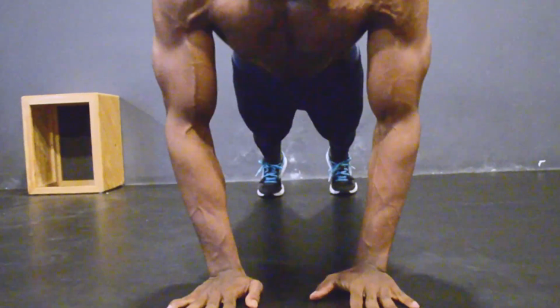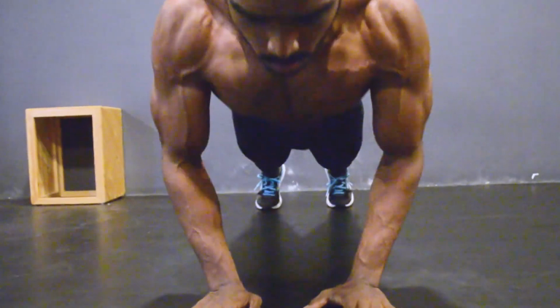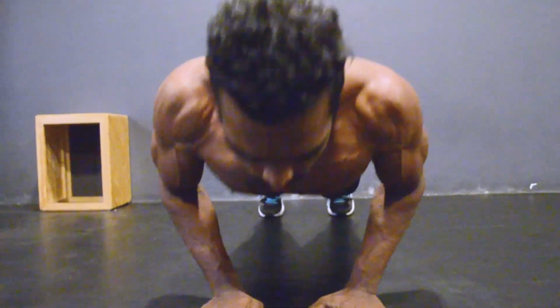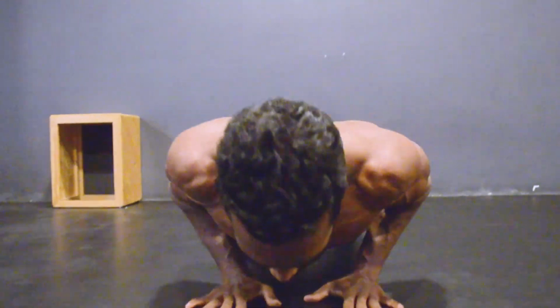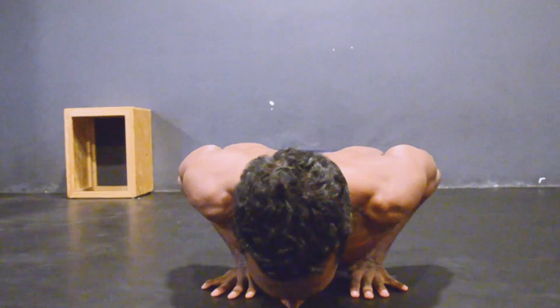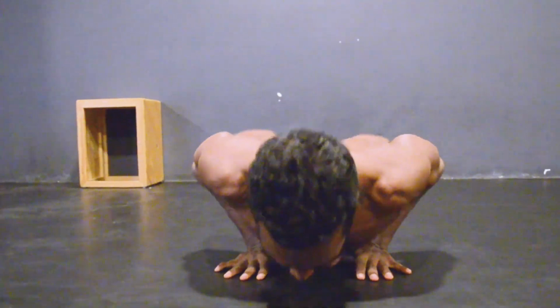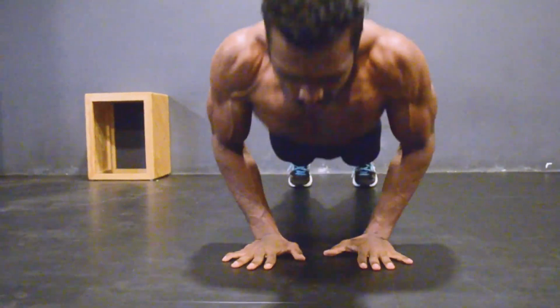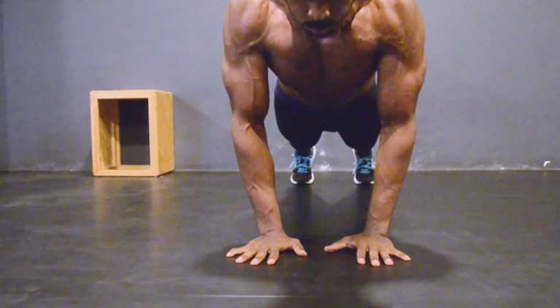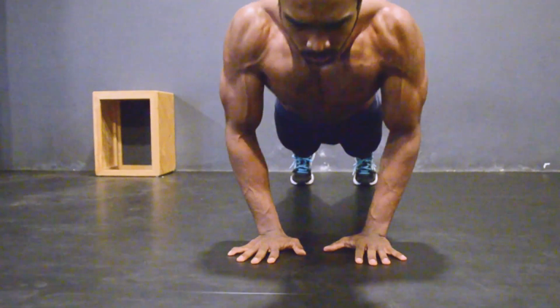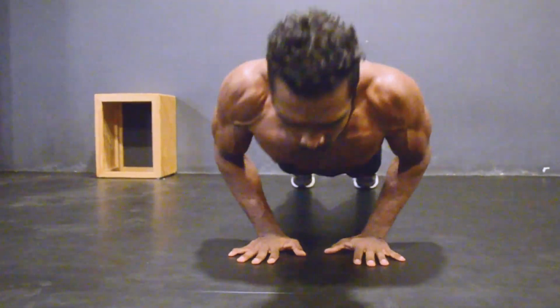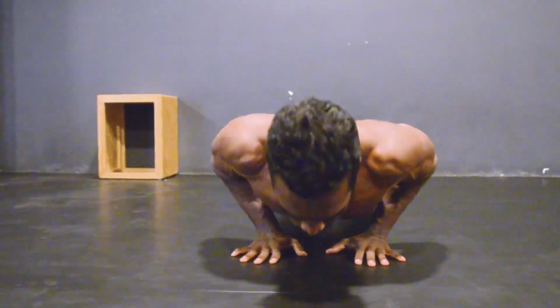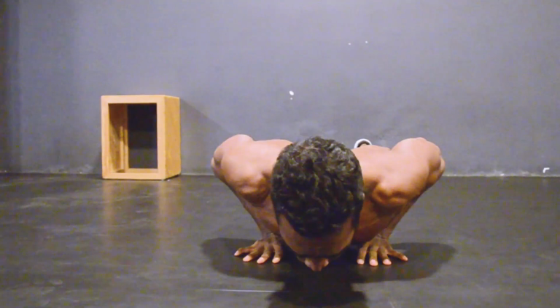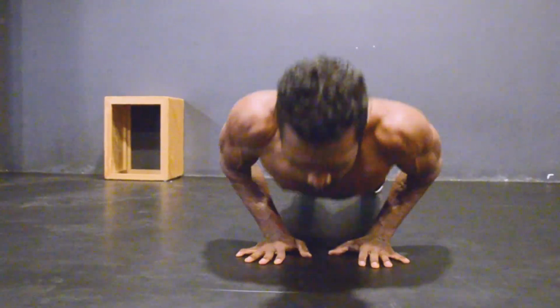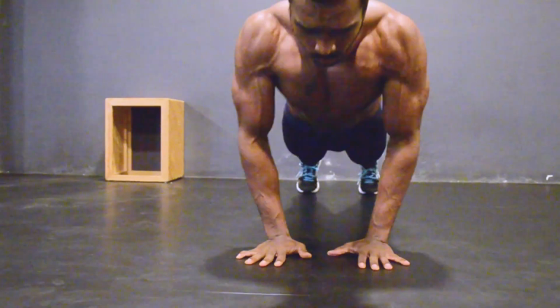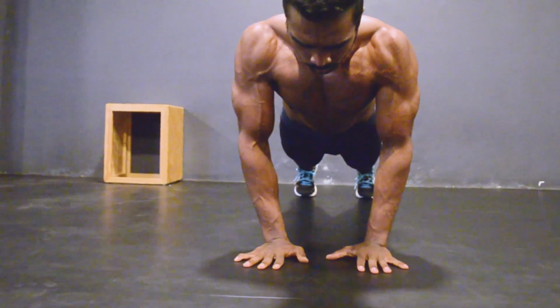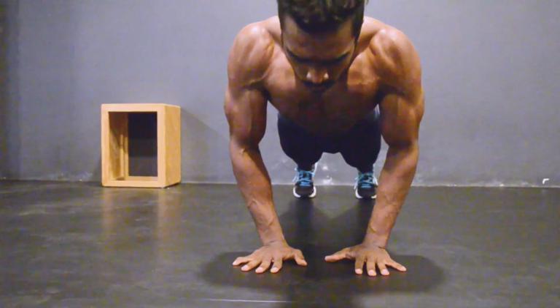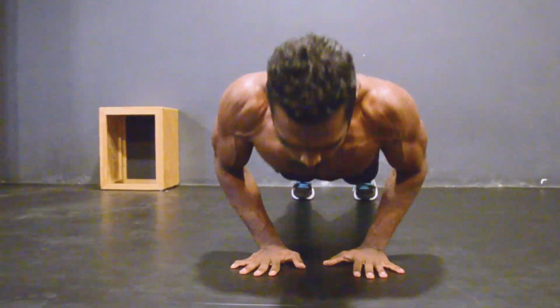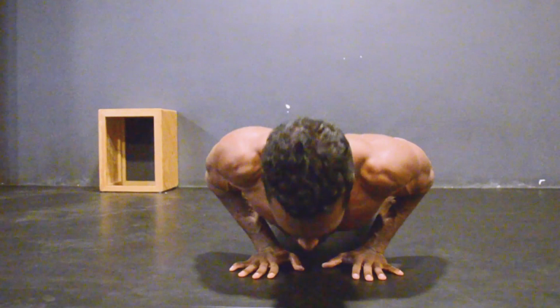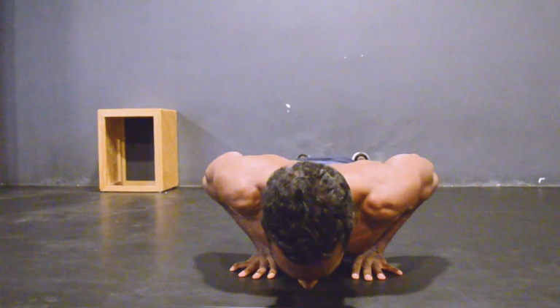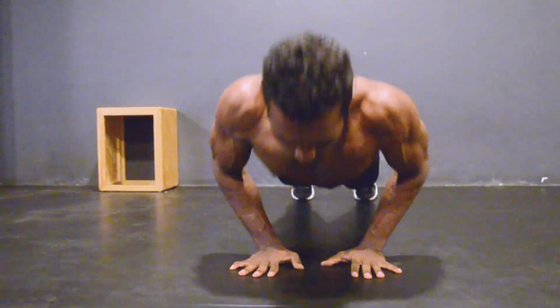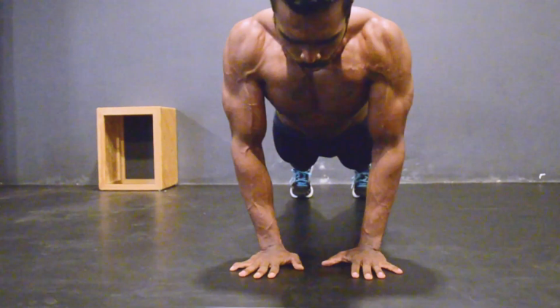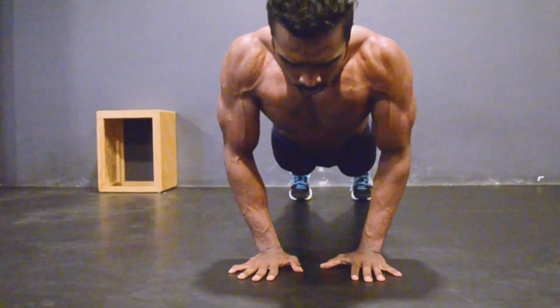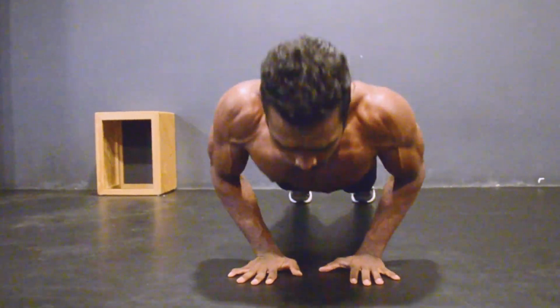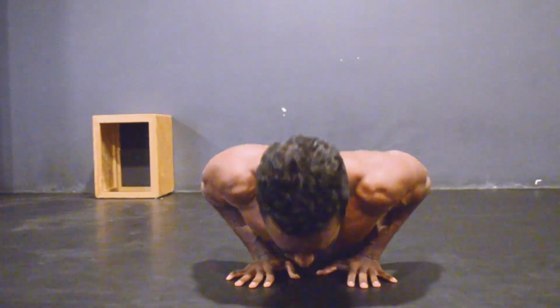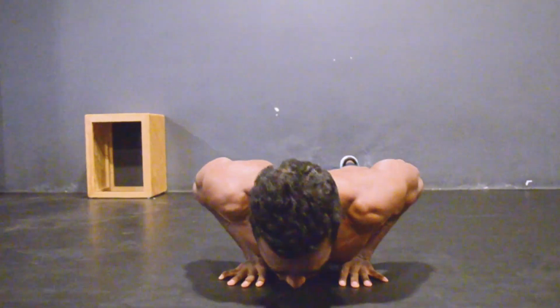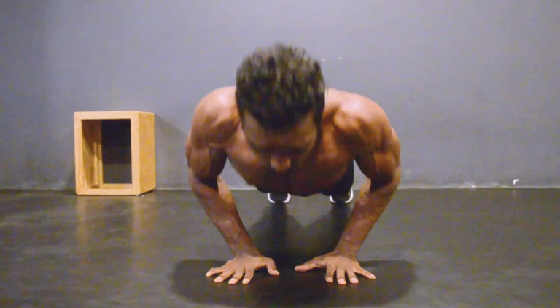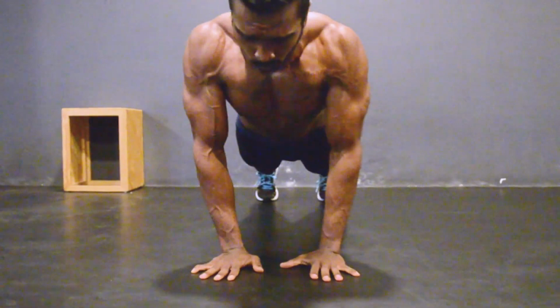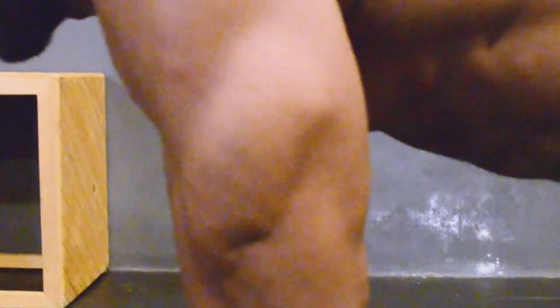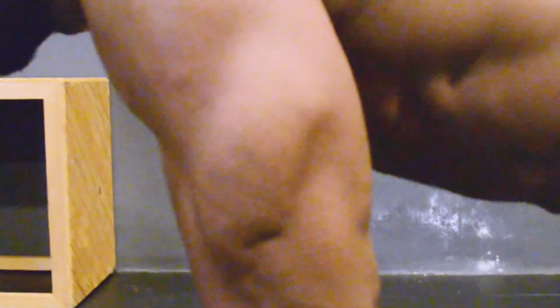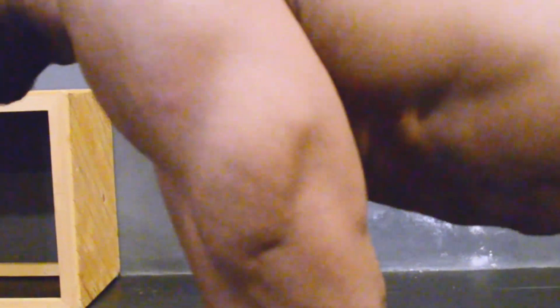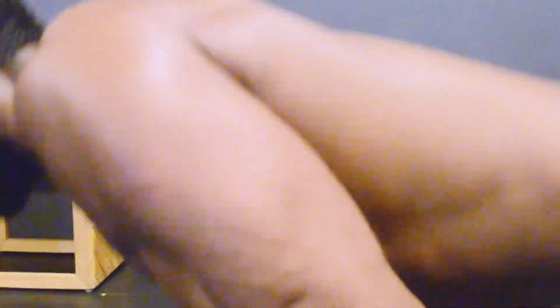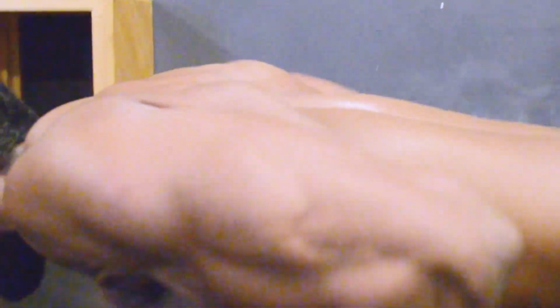Start the workout by going down slow and coming up a little faster. As we know, chest, triceps, and shoulders are primarily pushing muscles, so these muscles are engaged in this workout, with concentration on the triceps being a little higher.